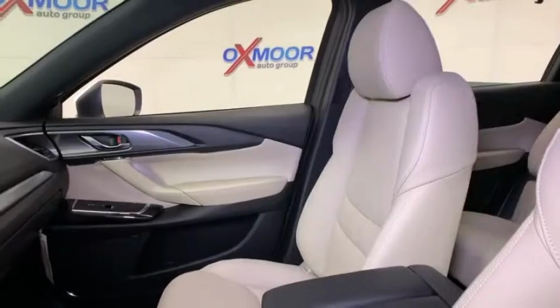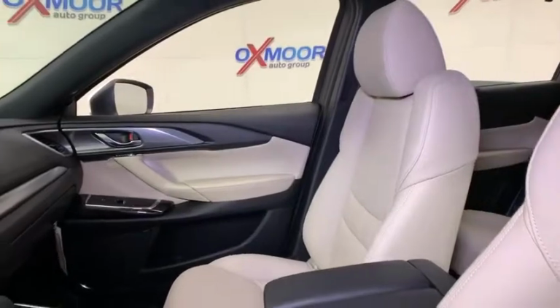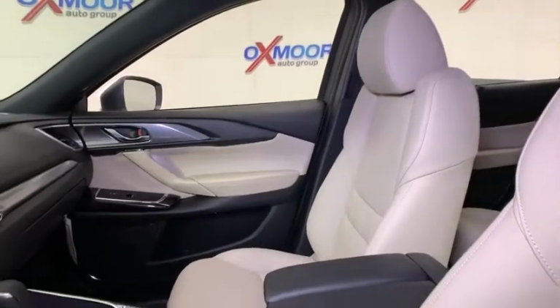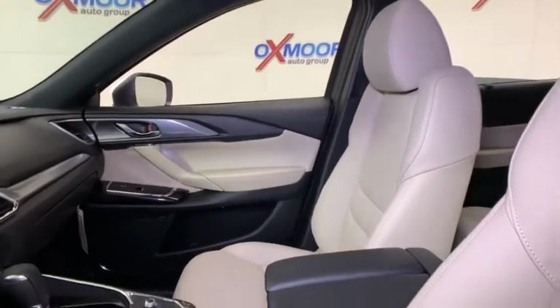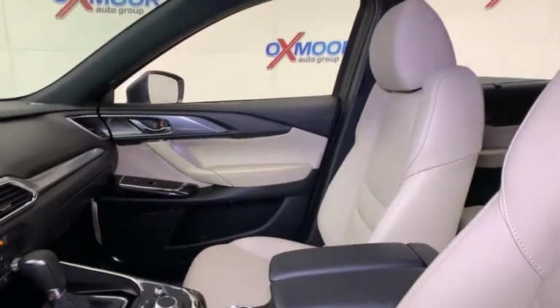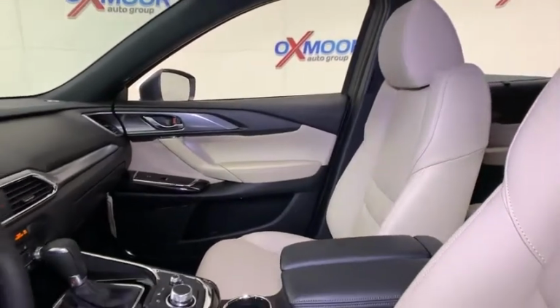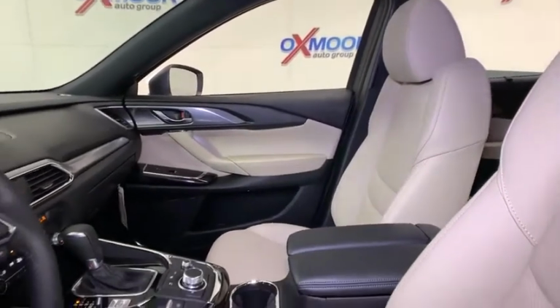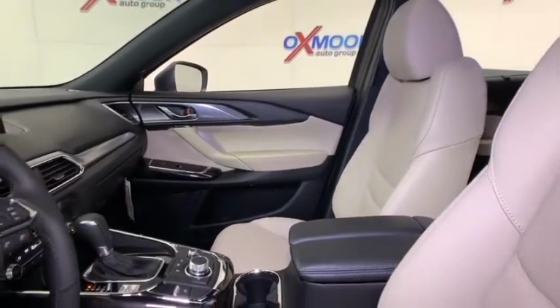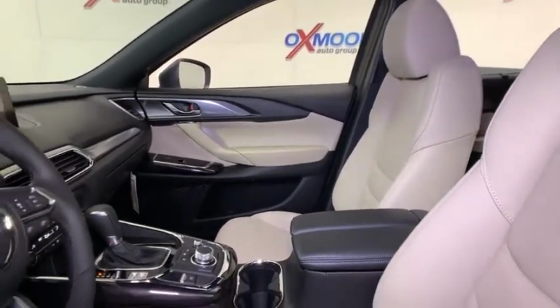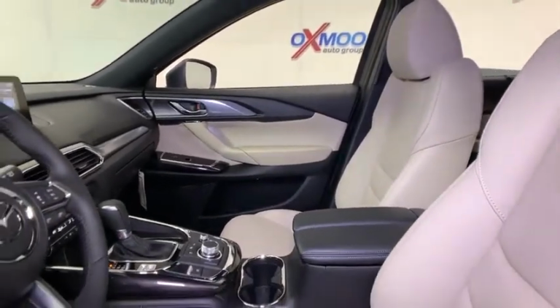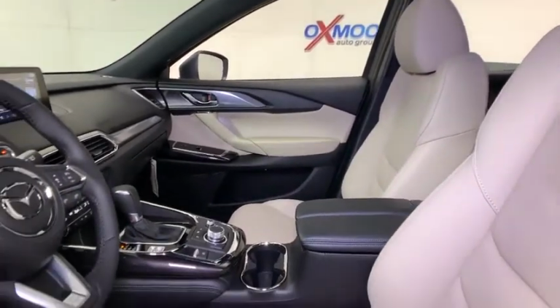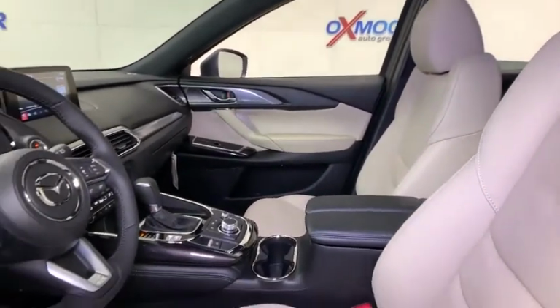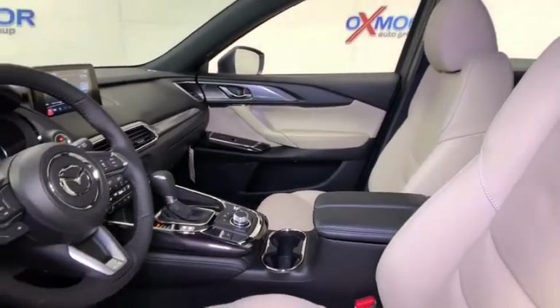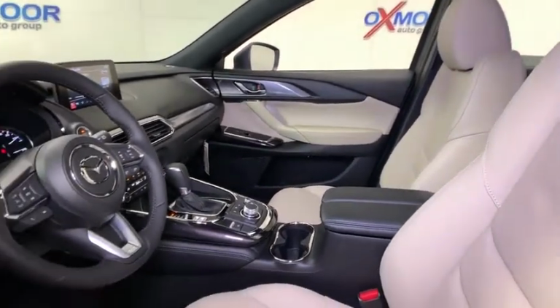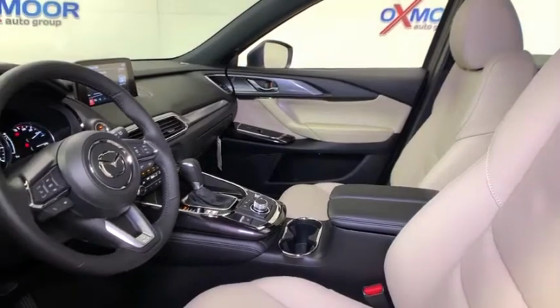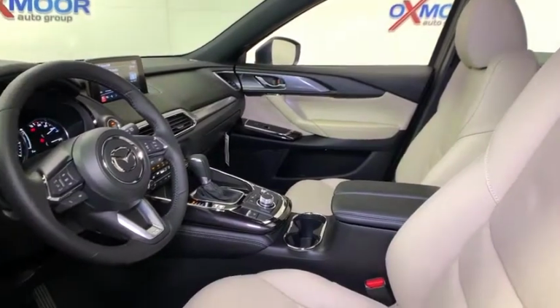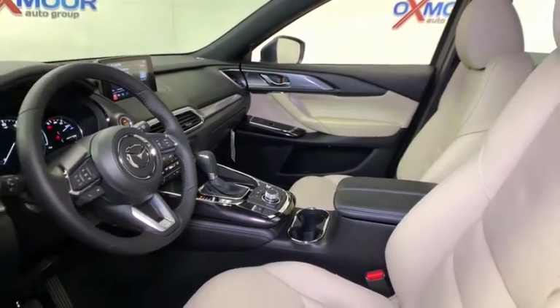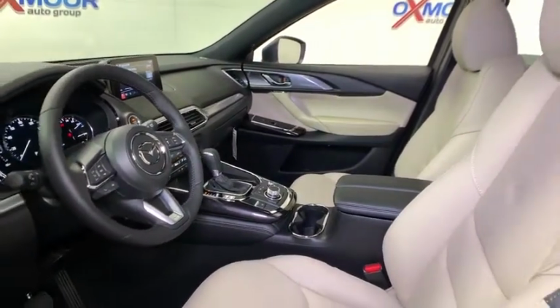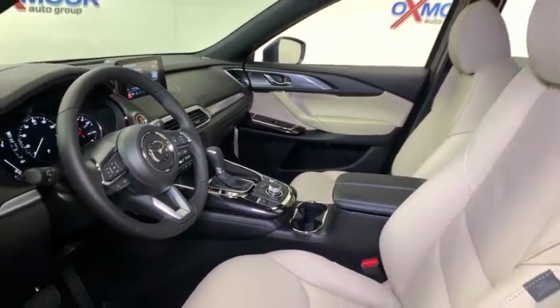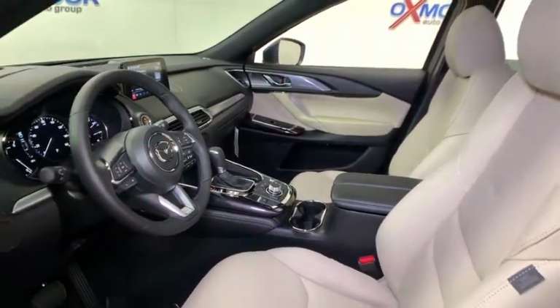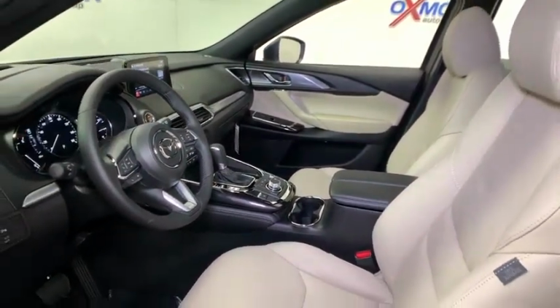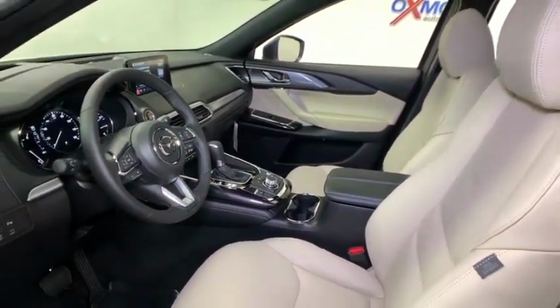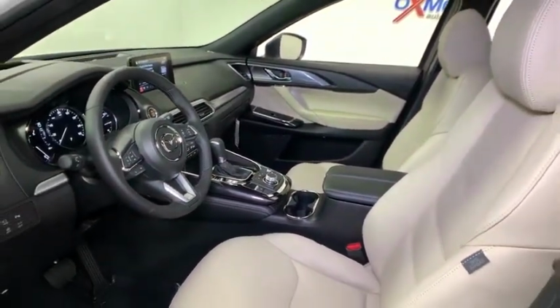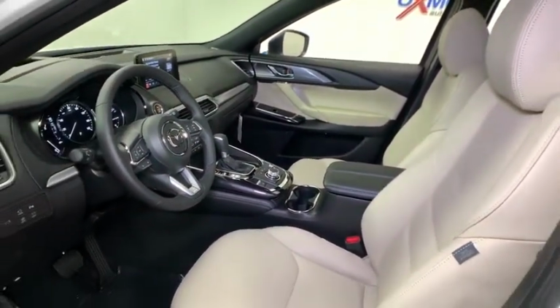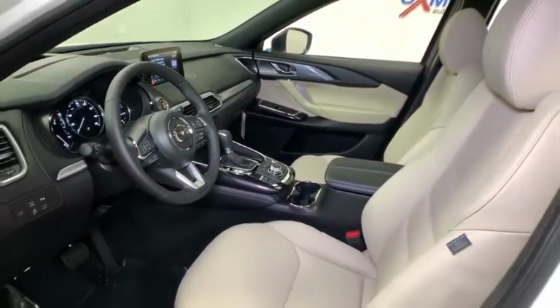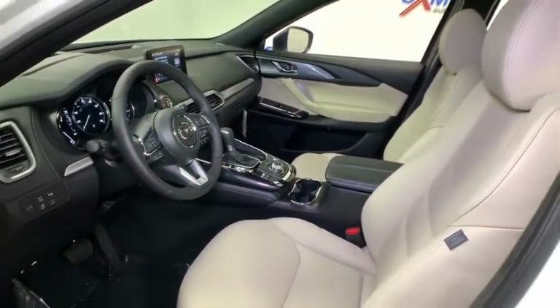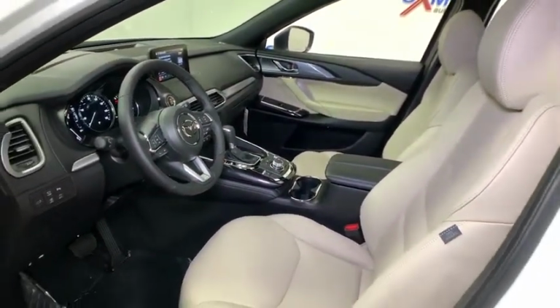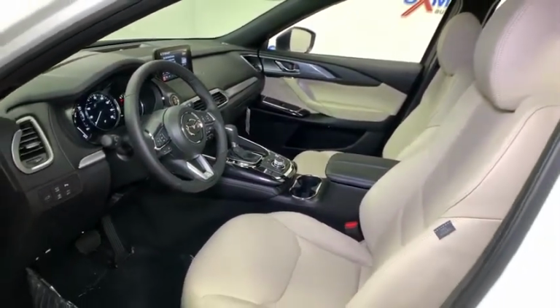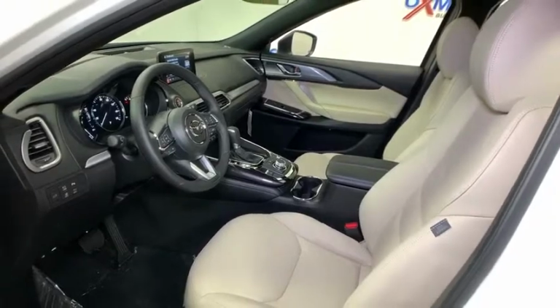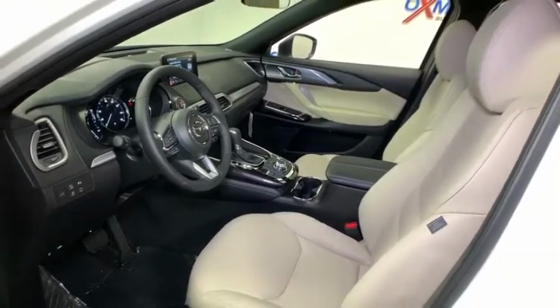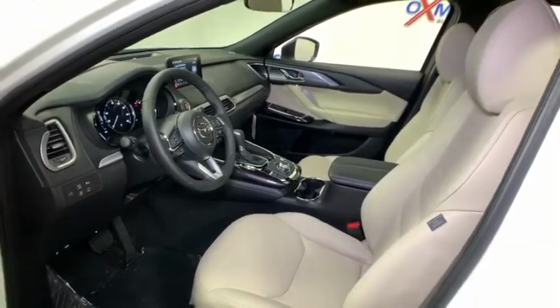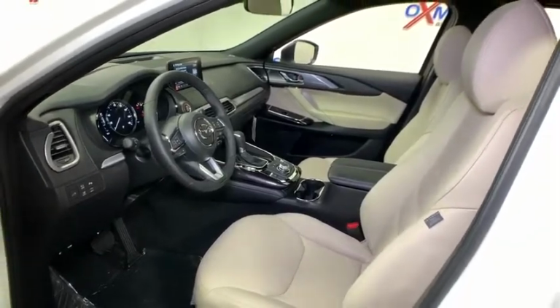Here are some of this vehicle's great options: power liftgate, power passenger seat, navigation system, traction control, dual airbags, leather-wrapped steering wheel, power steering, four-wheel disc brakes.